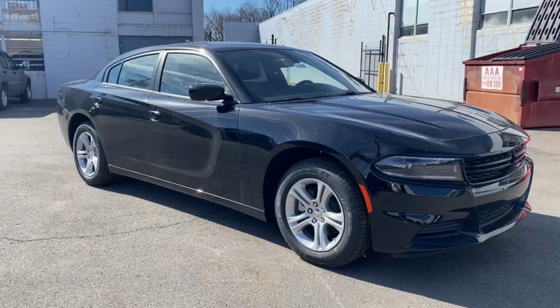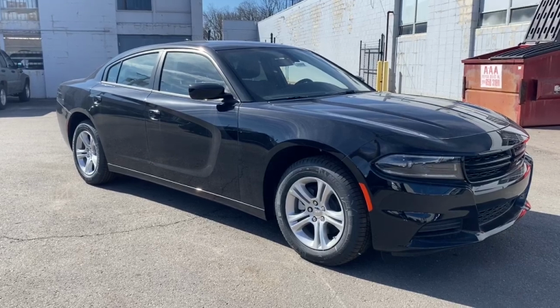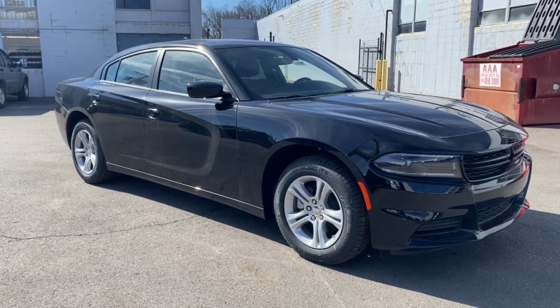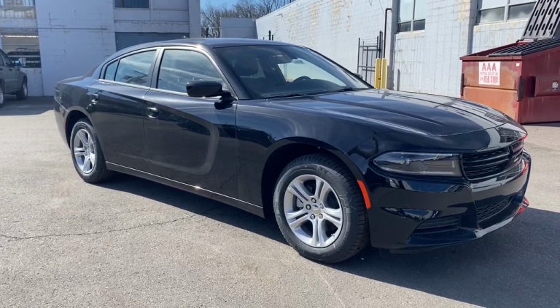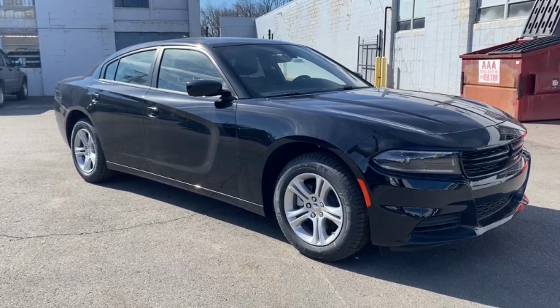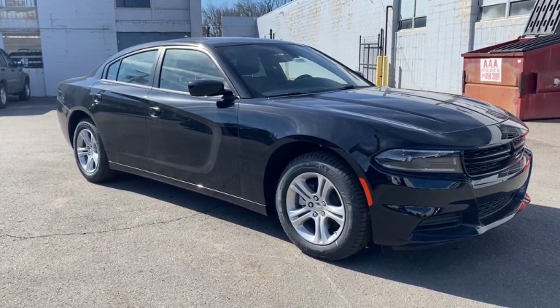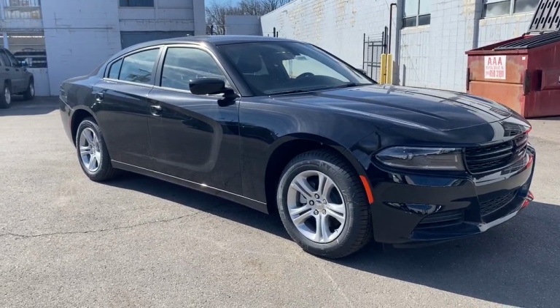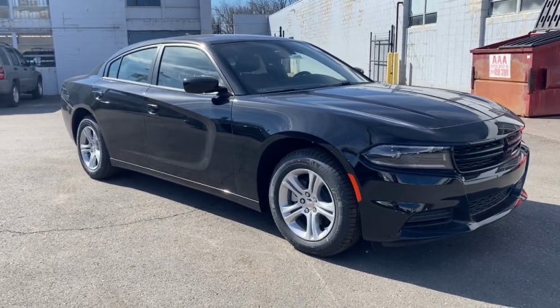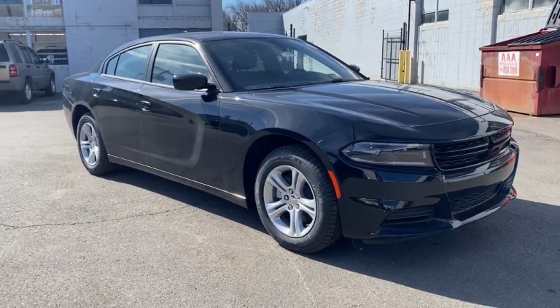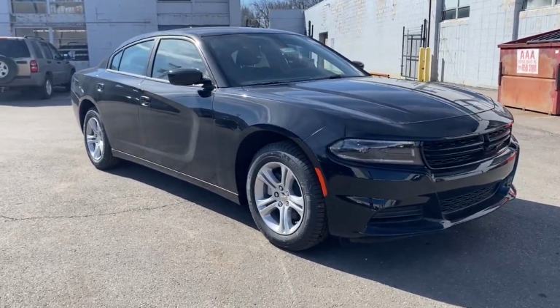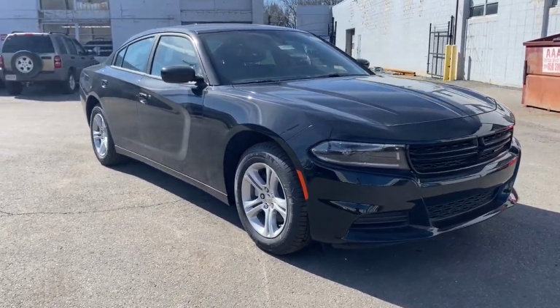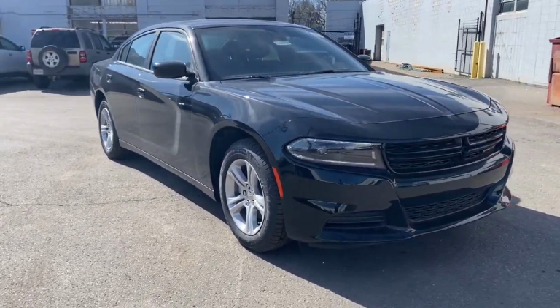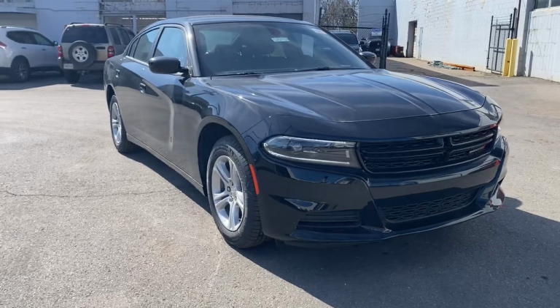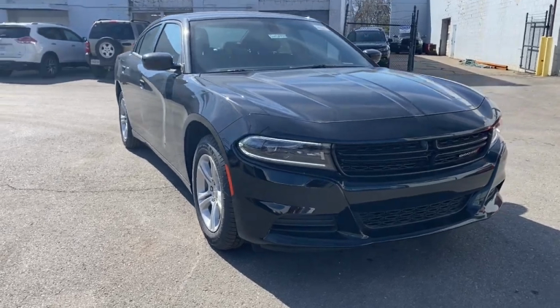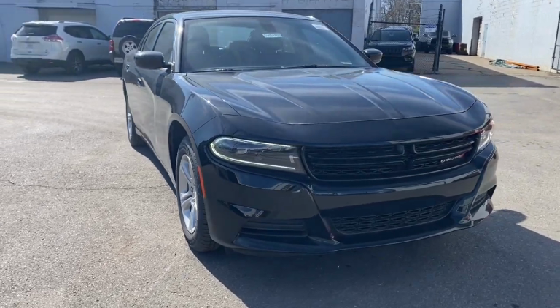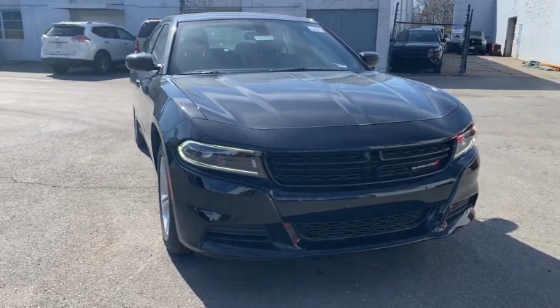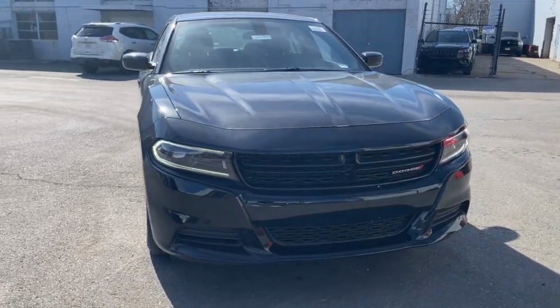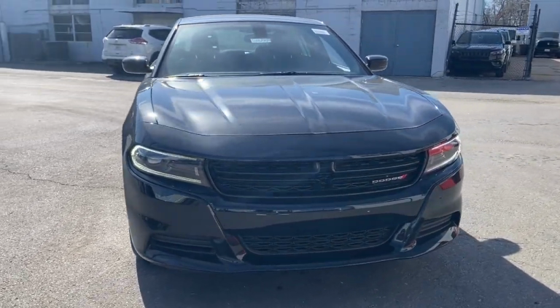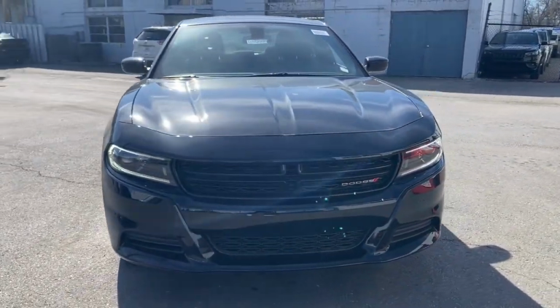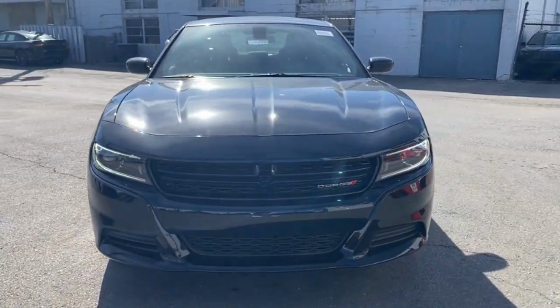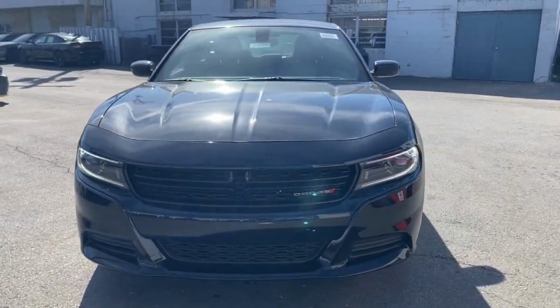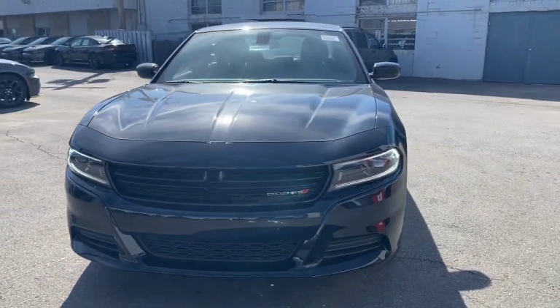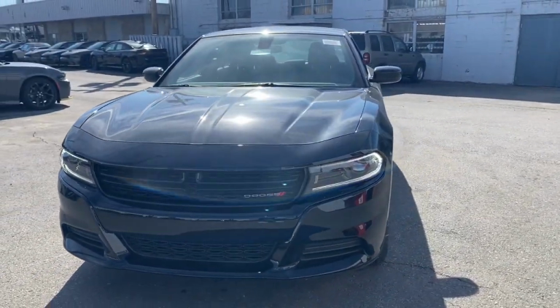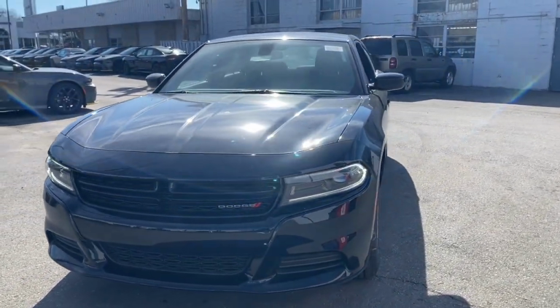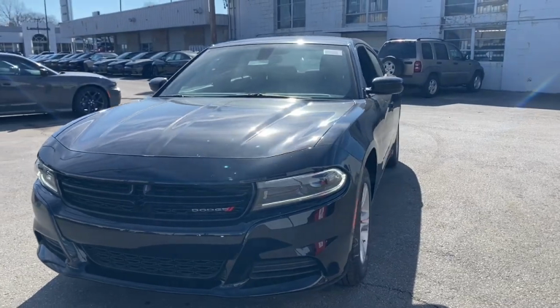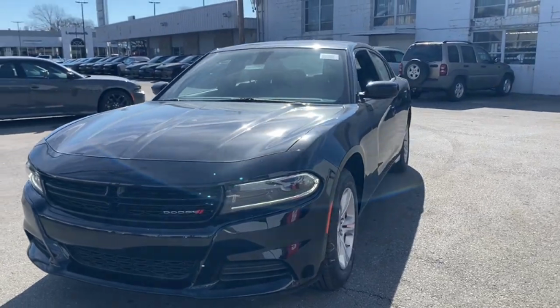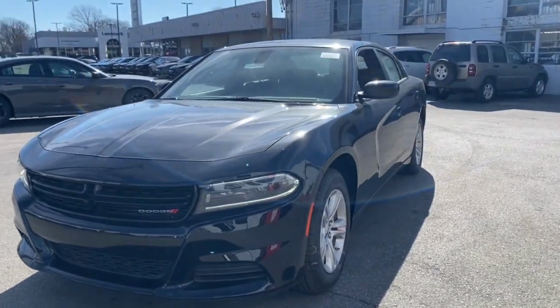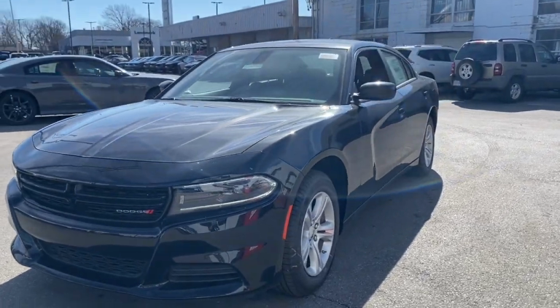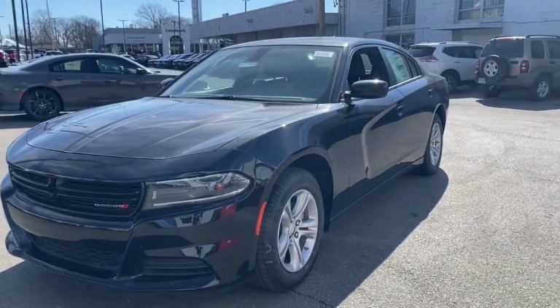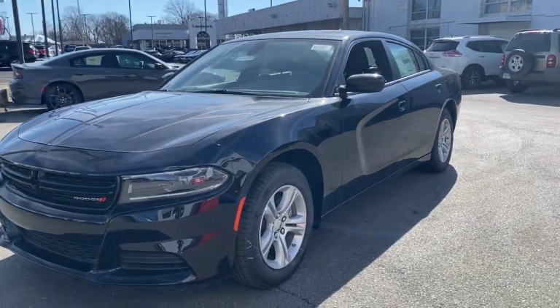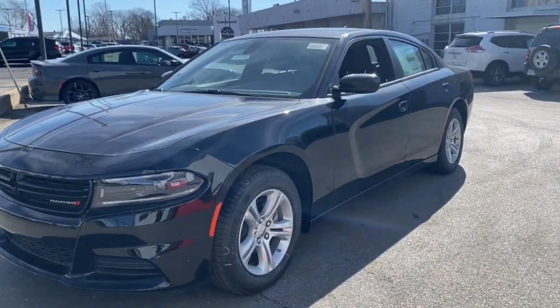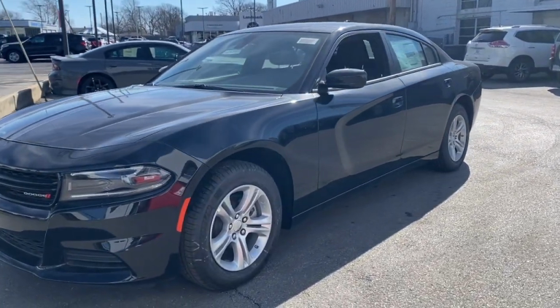Get into the 2023 Dodge Charger. Go bold or go home. The Charger packs aggressive athleticism and unexpected fuel efficiency into a driver-centered, family-friendly four-door package.